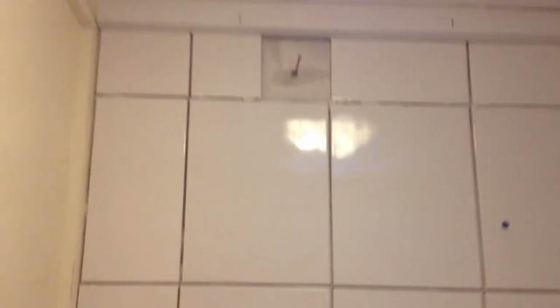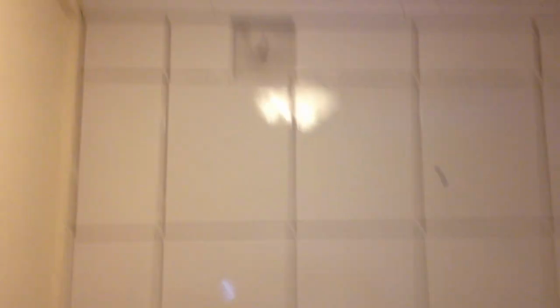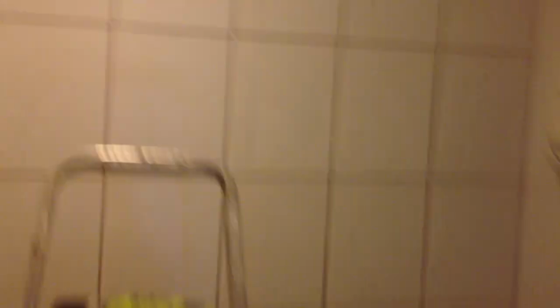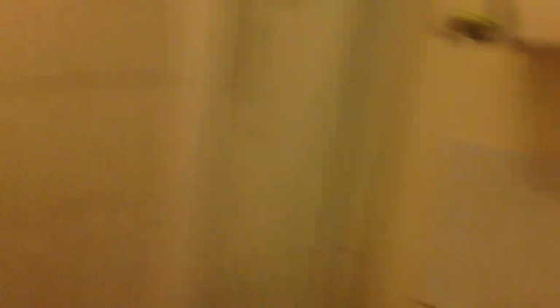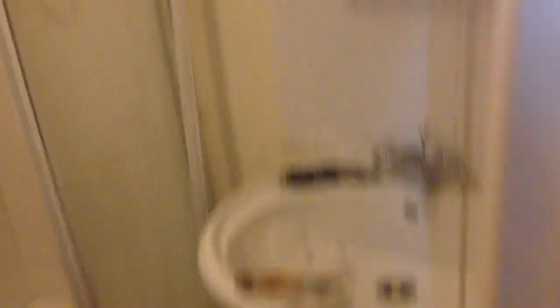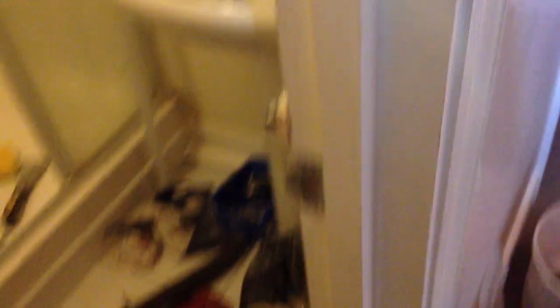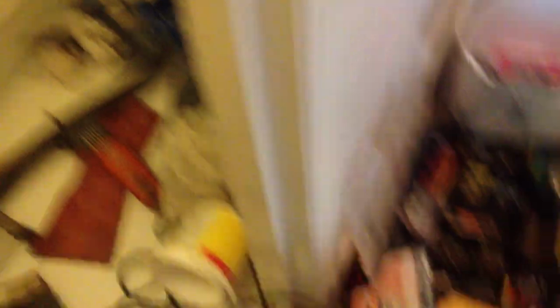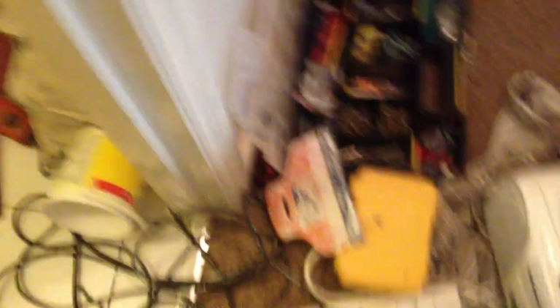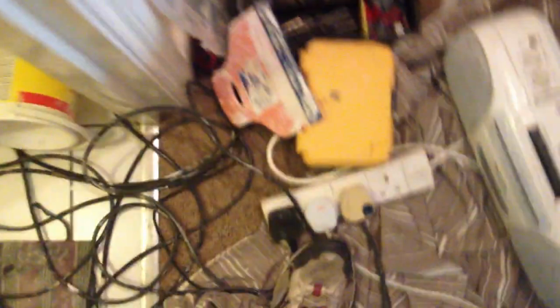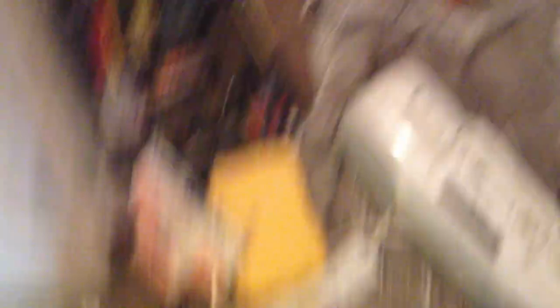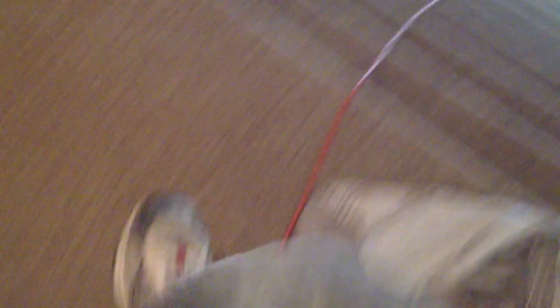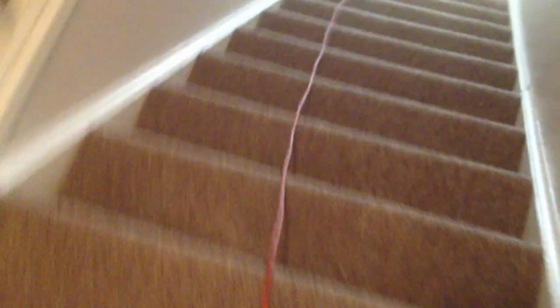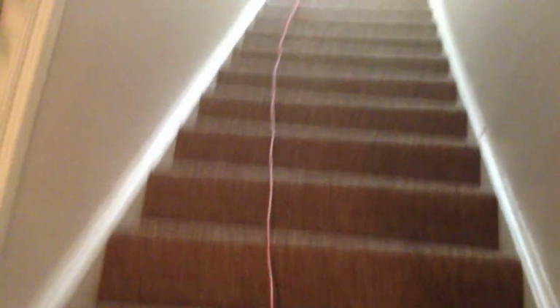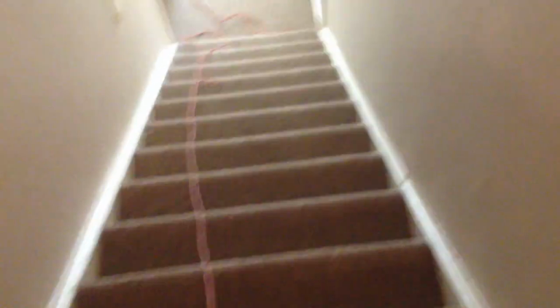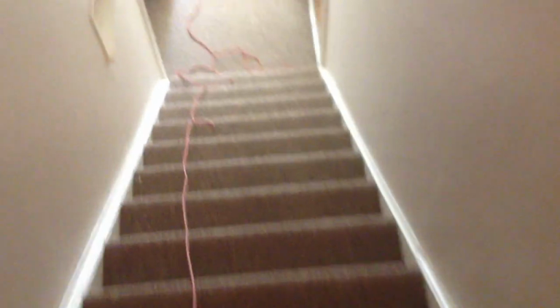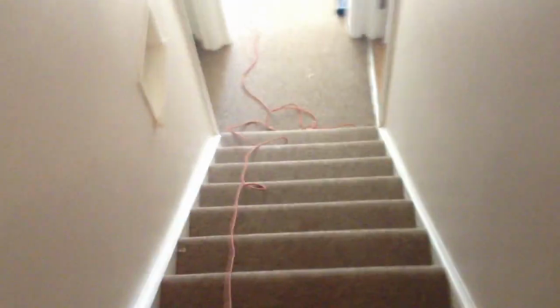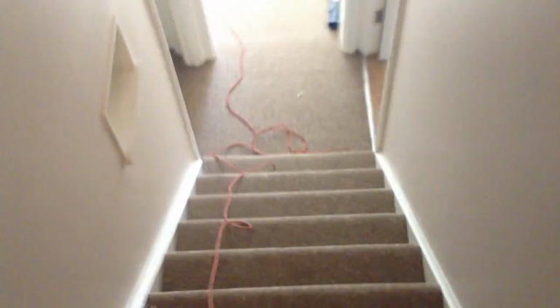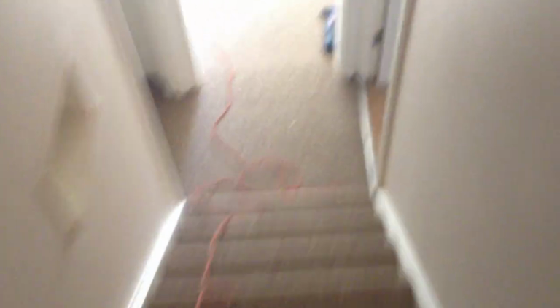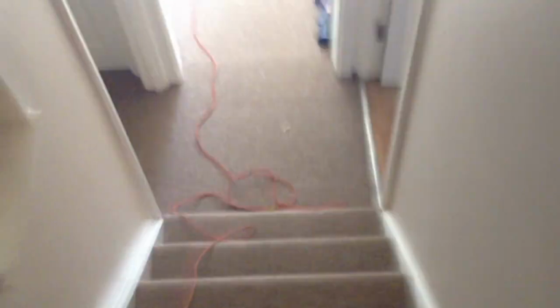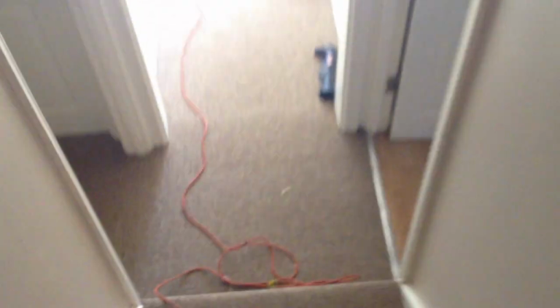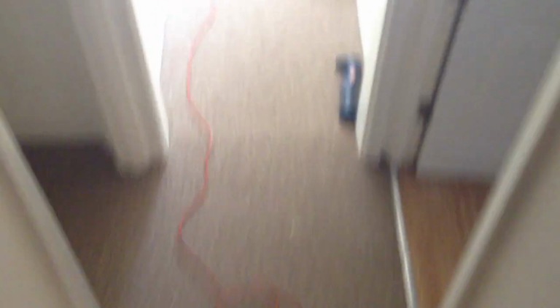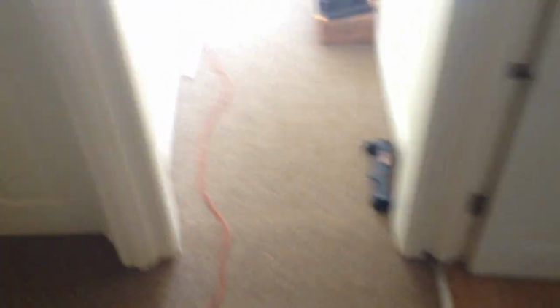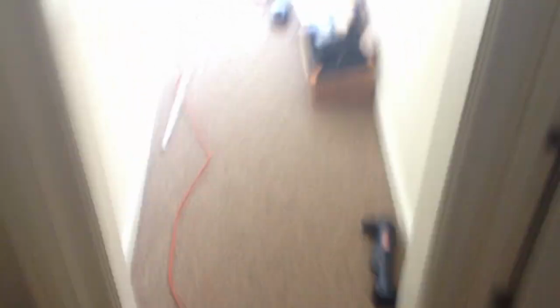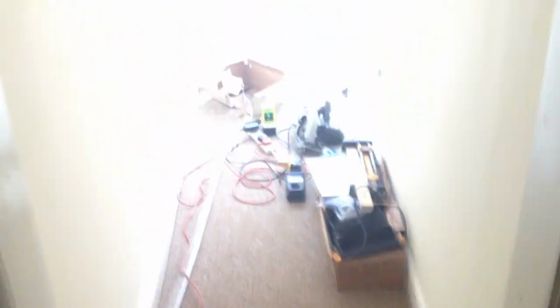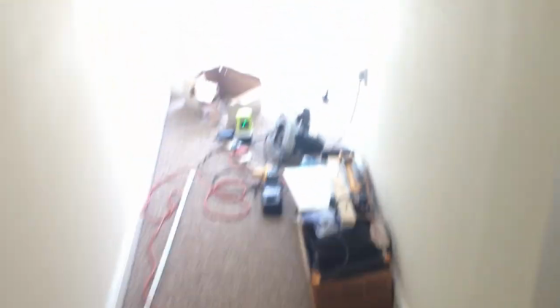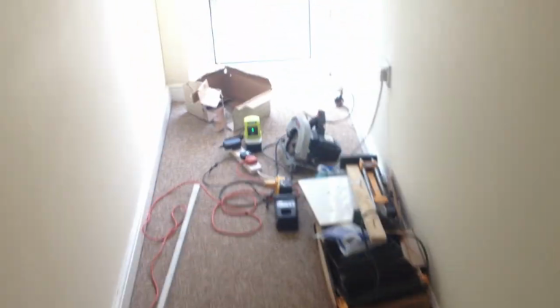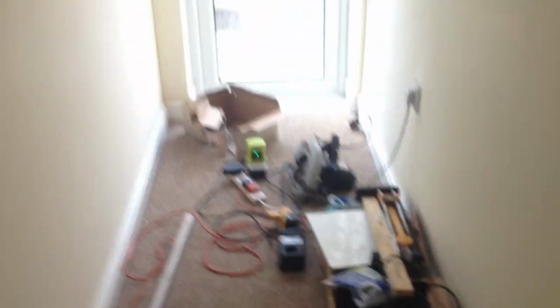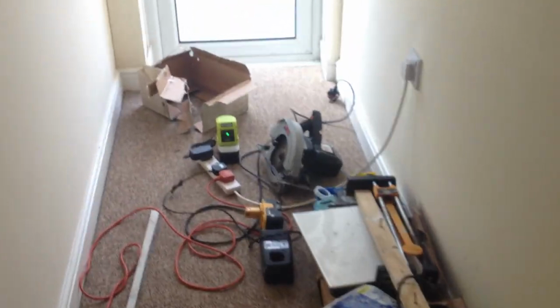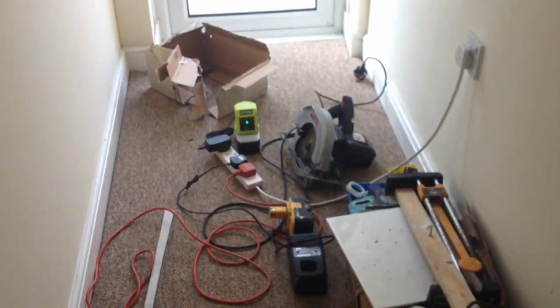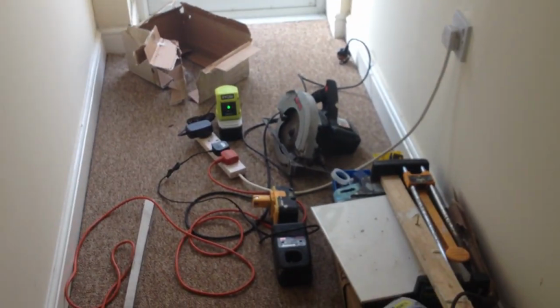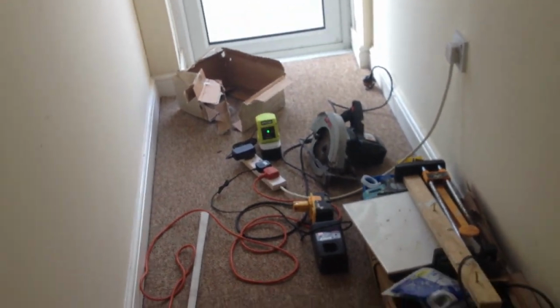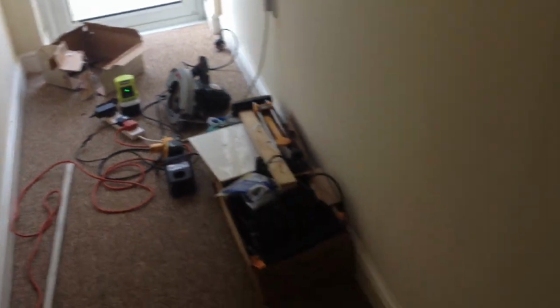This is where I love it when a plan comes together. Let me just quickly show you. There's some of the Ryobi stuff charging over there.